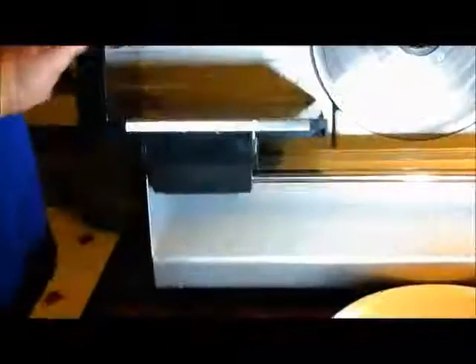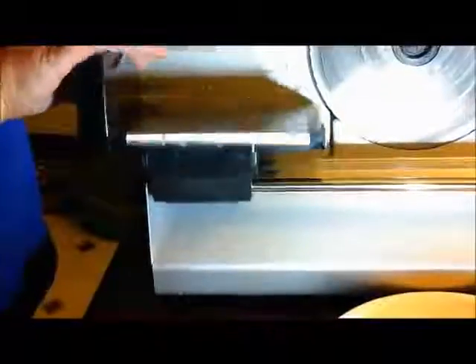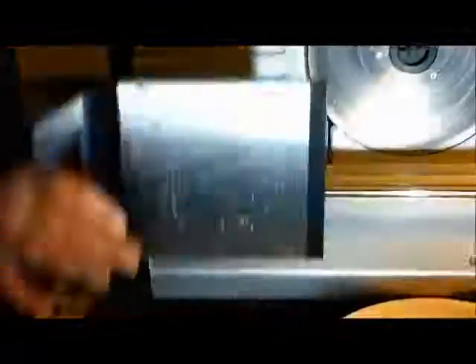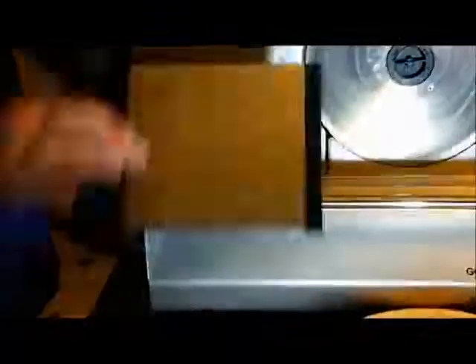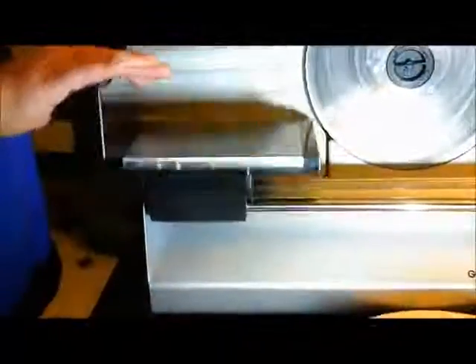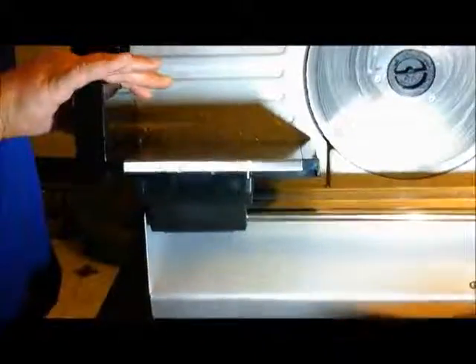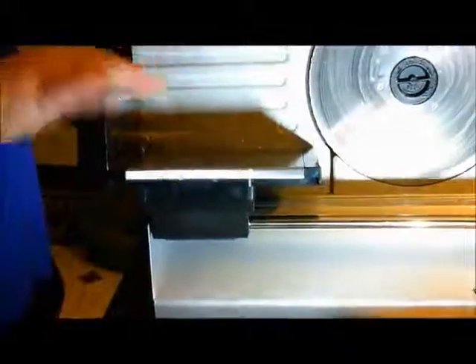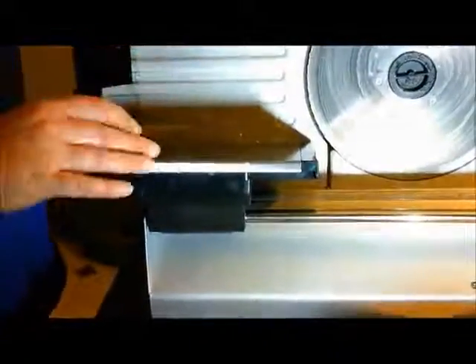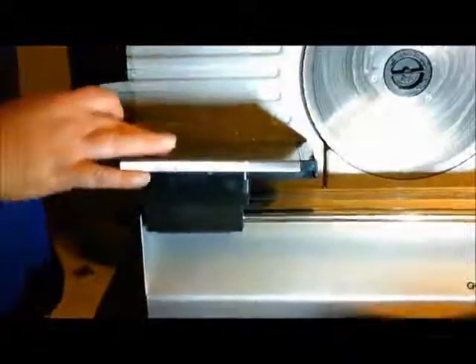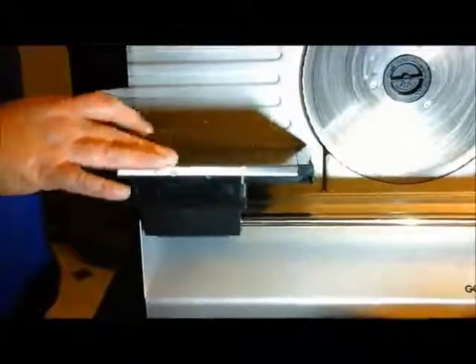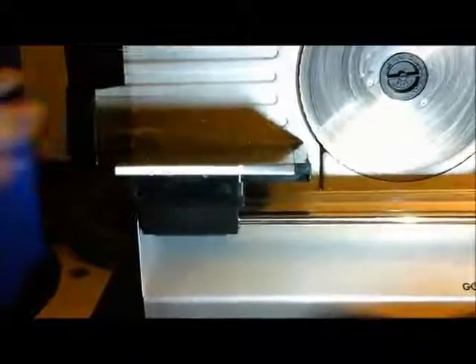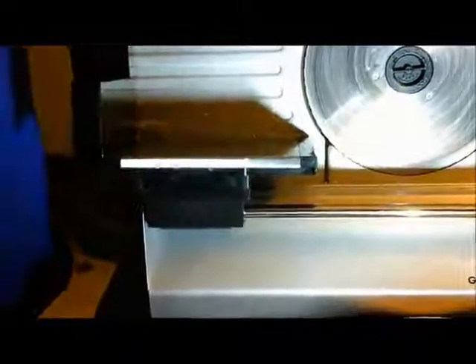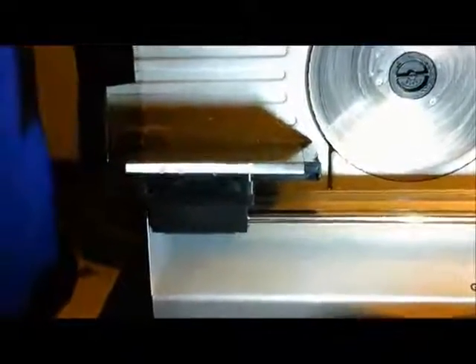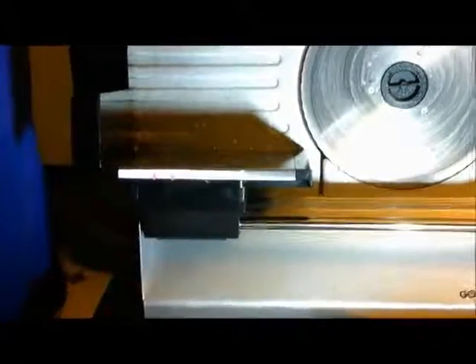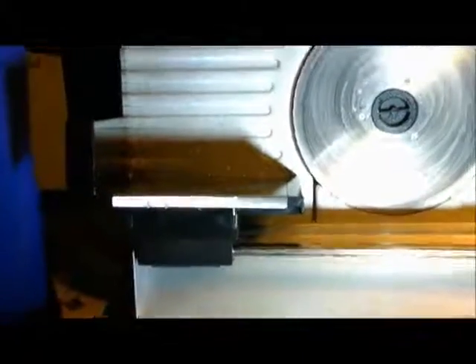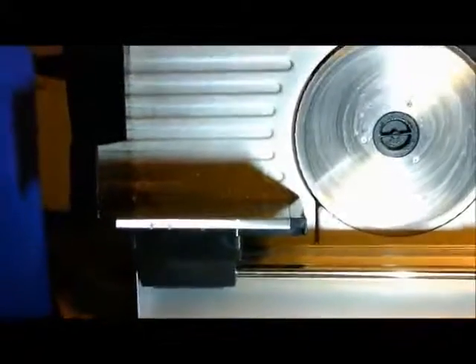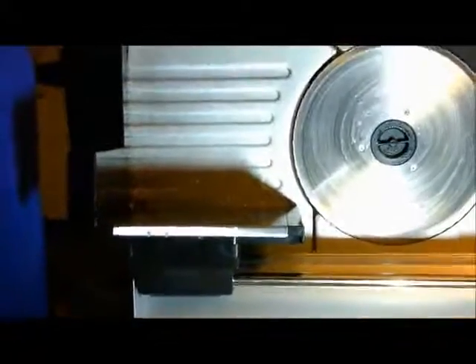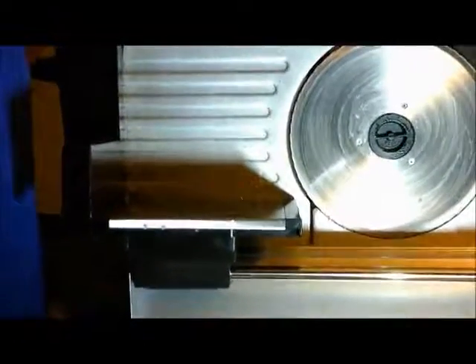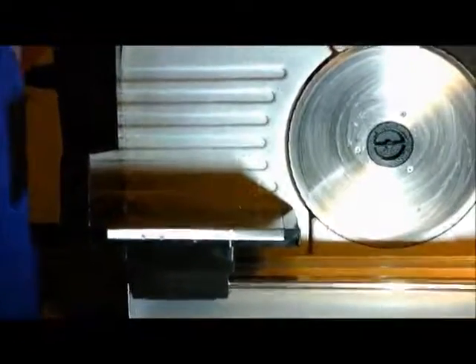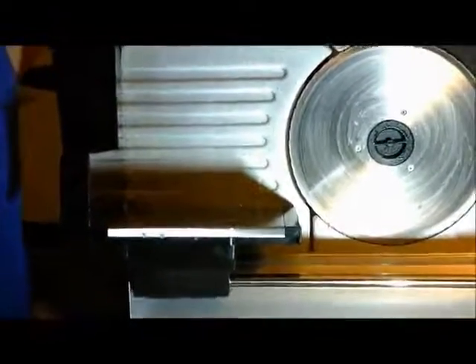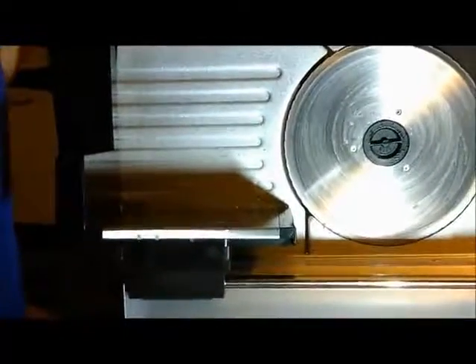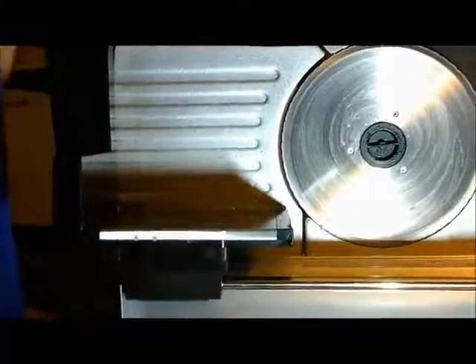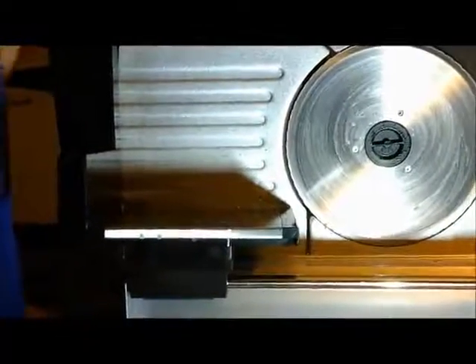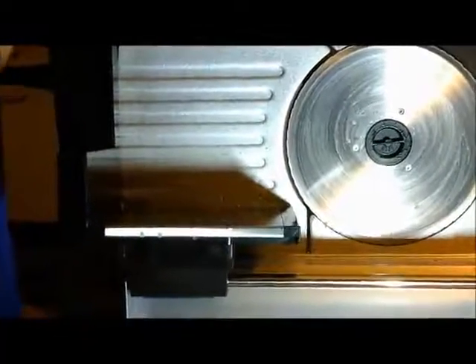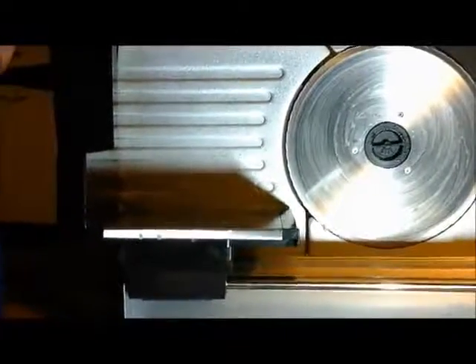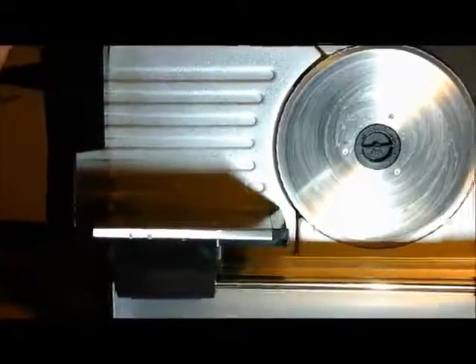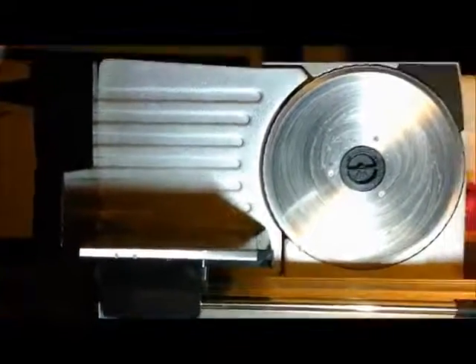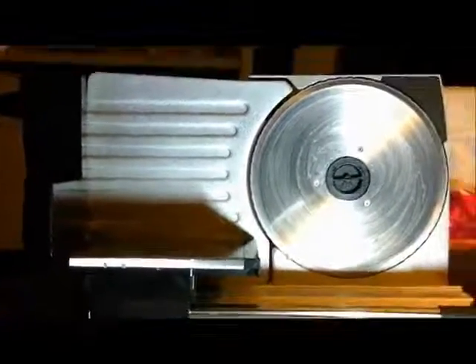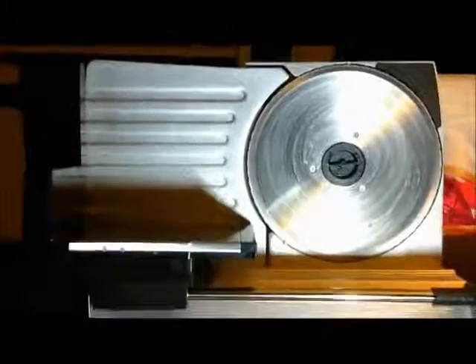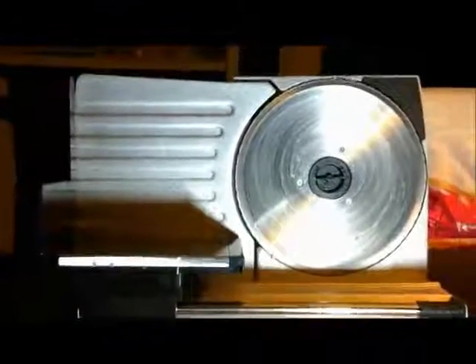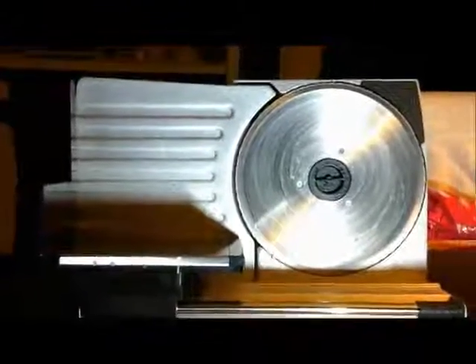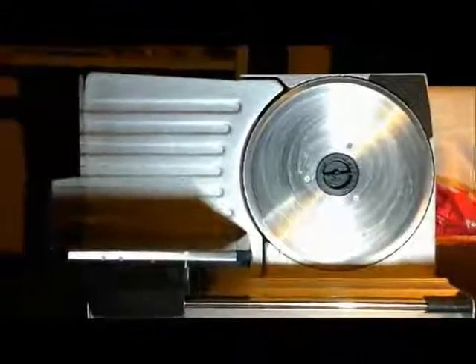And so this is kind of a nice feature too. And there you have it. Again this is the Gourmia slicer and this is the one with the 9 inch blade. Thanks for watching.